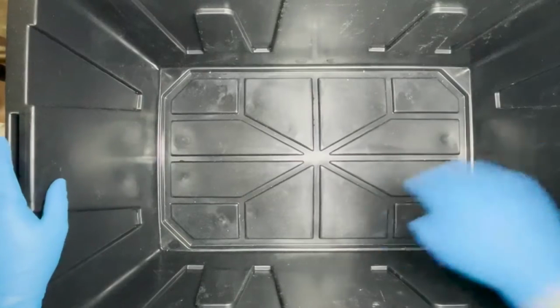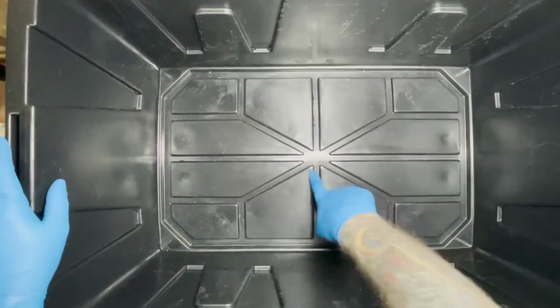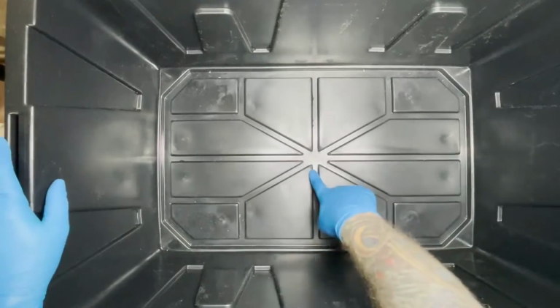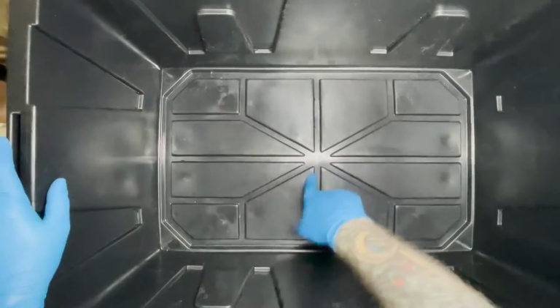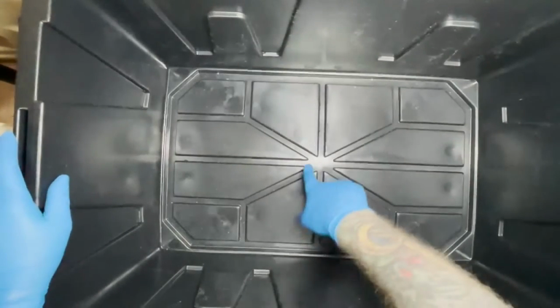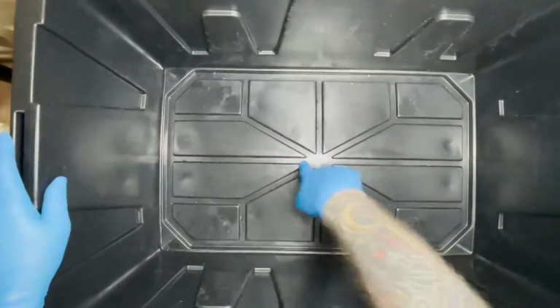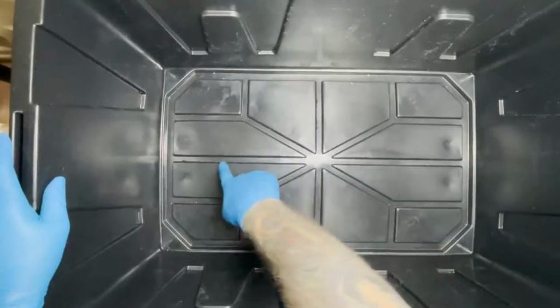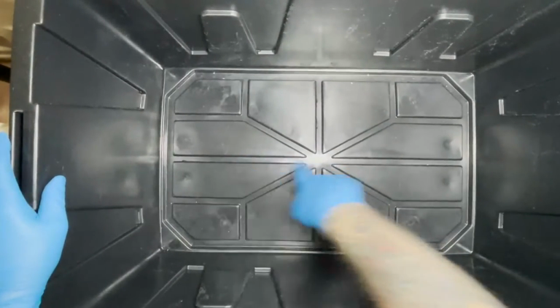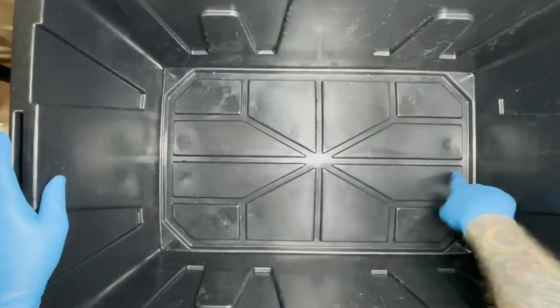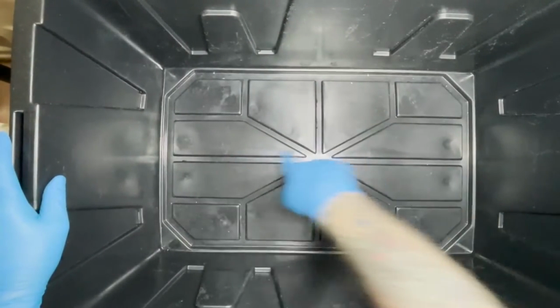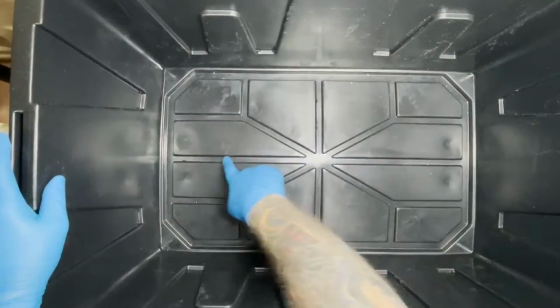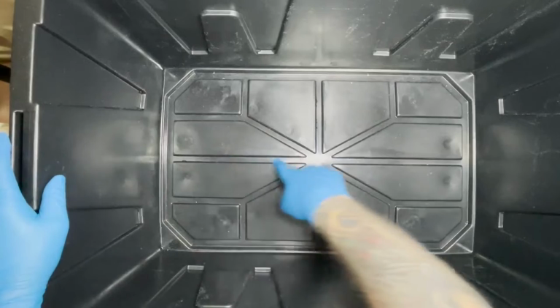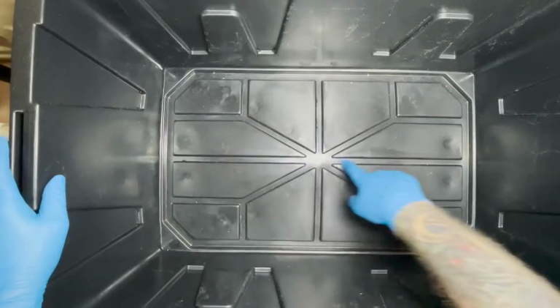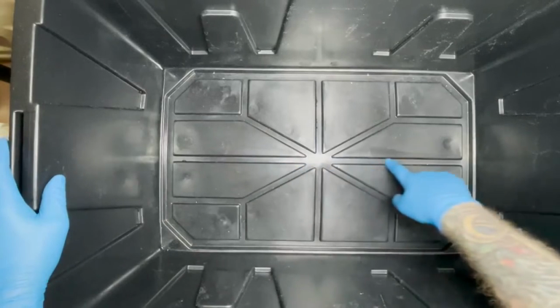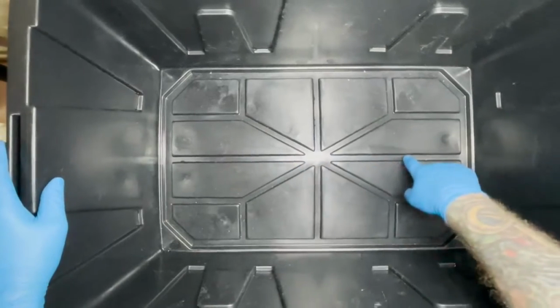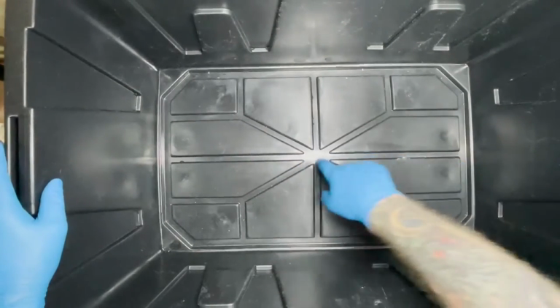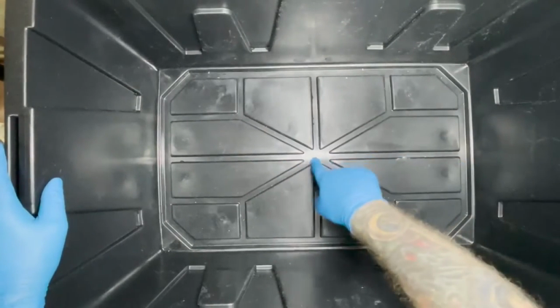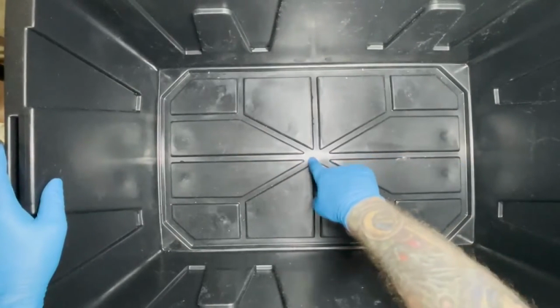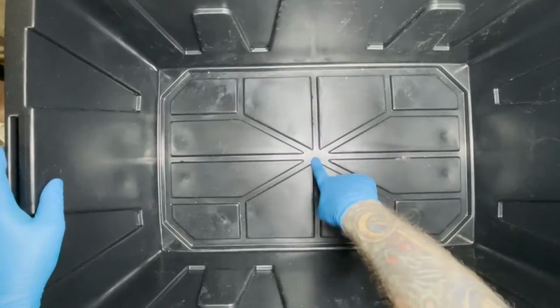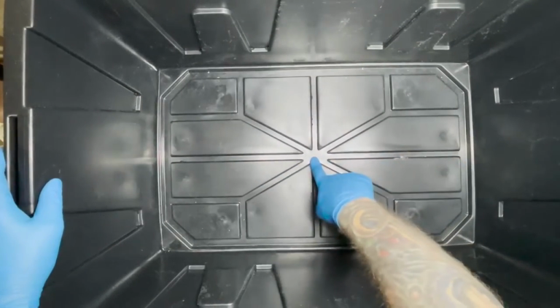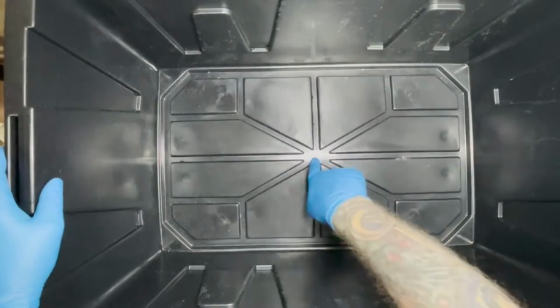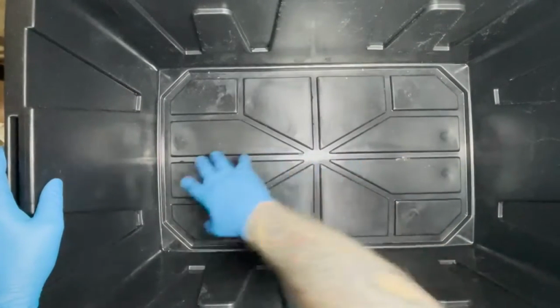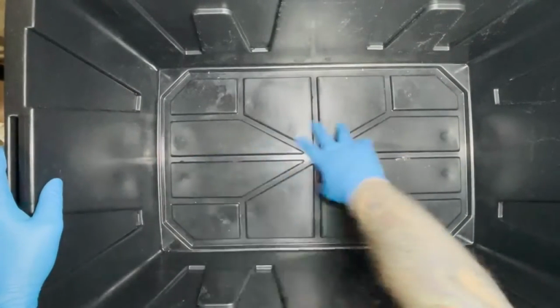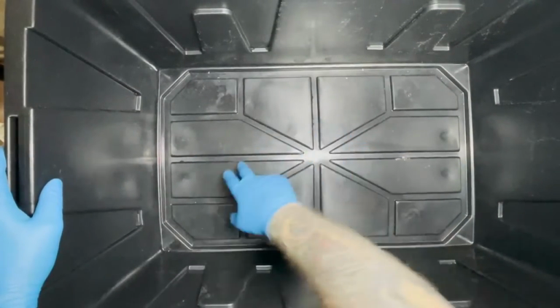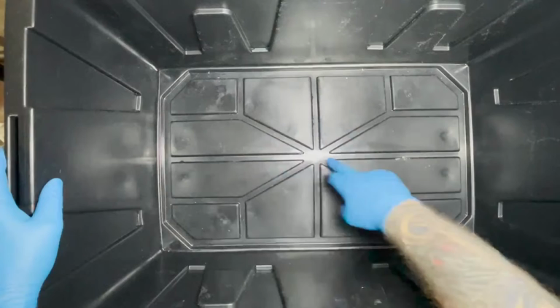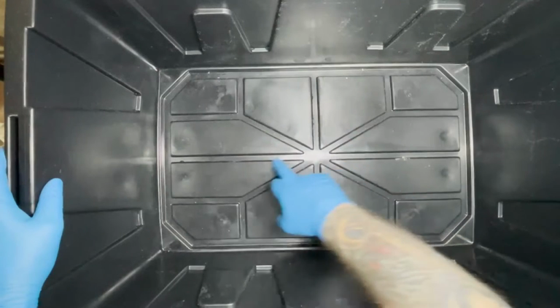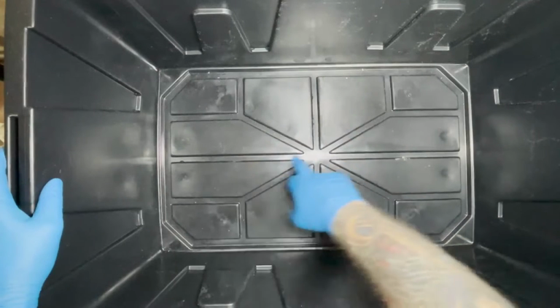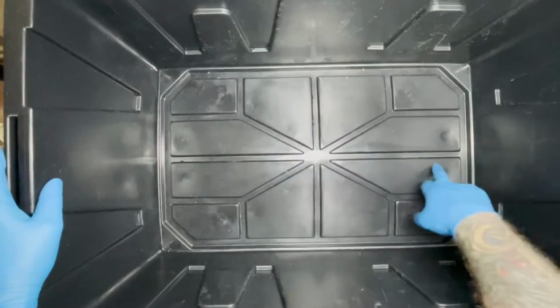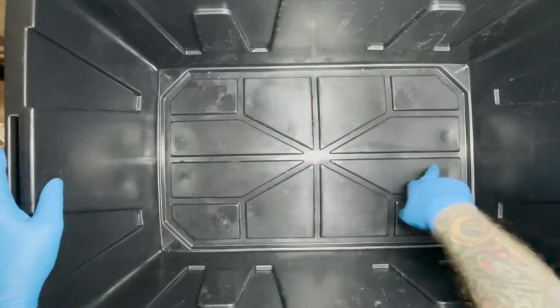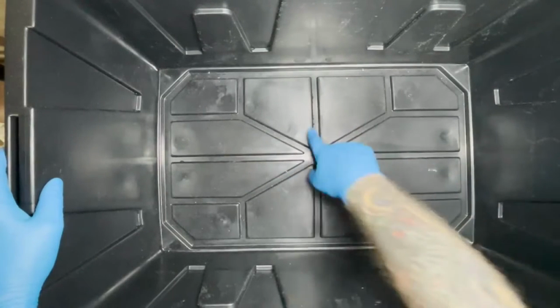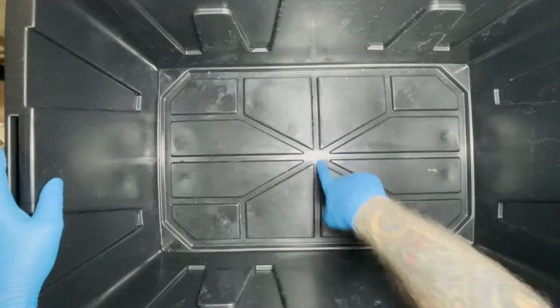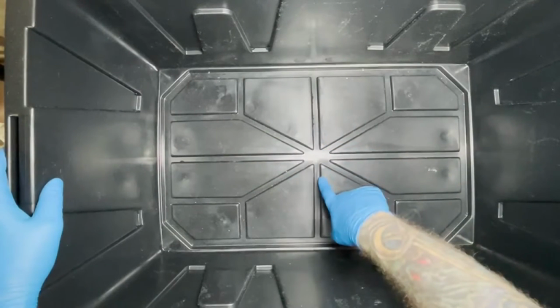Also you're going to want to check the bottom of your bin. A lot of times these split along a seam on the bottom and your roaches escape out that way. So whenever you're cleaning it make sure that you check to make sure there's no splits in the bottom.